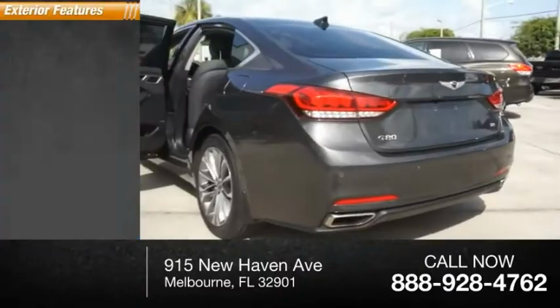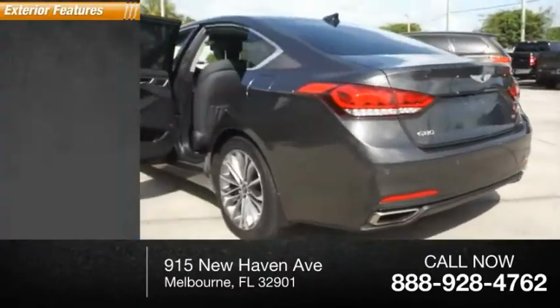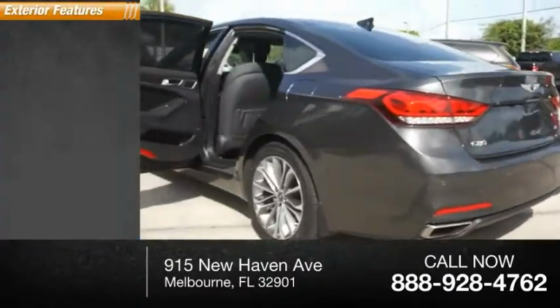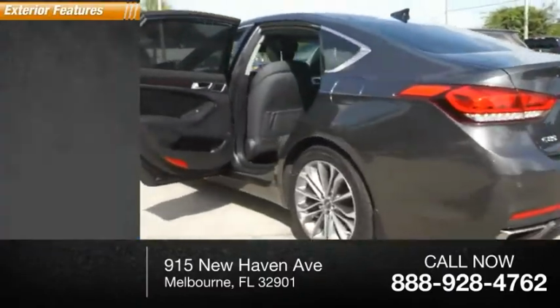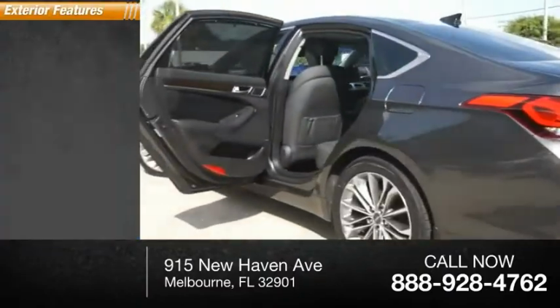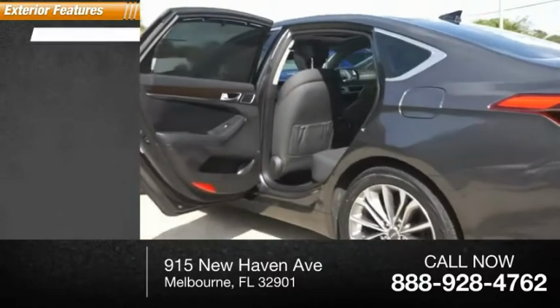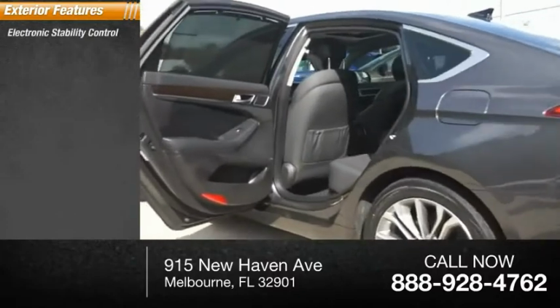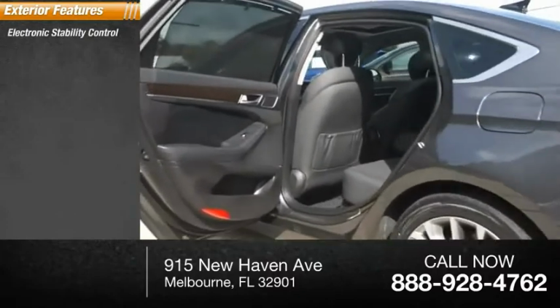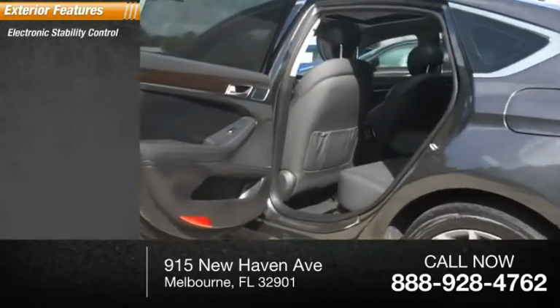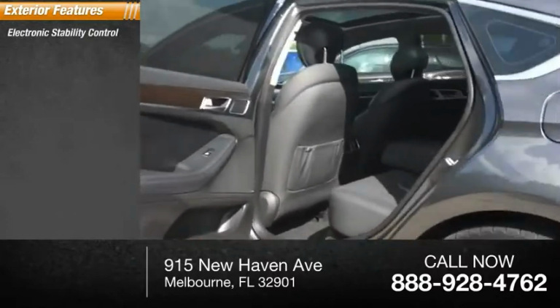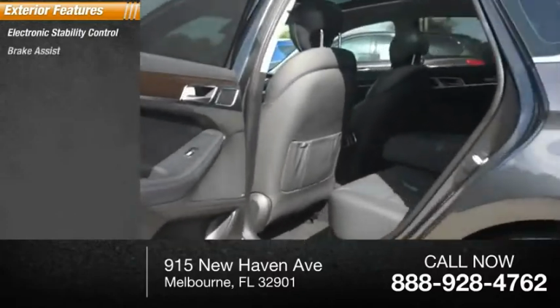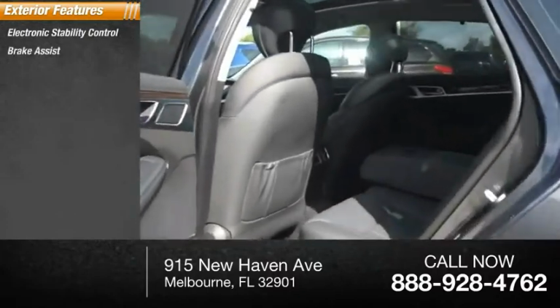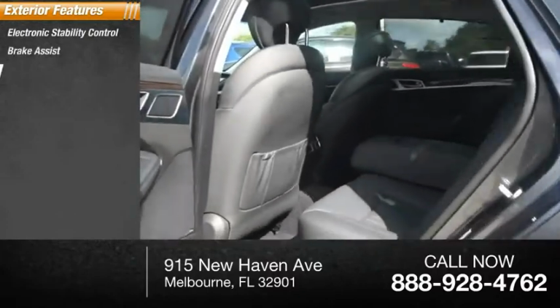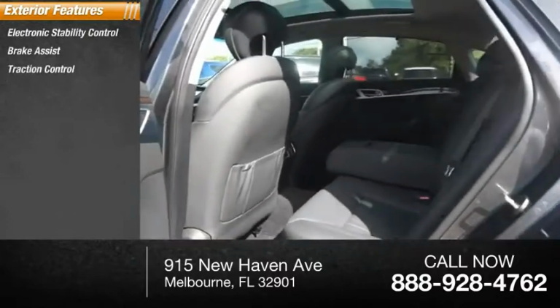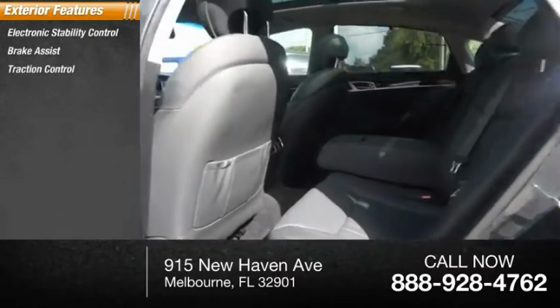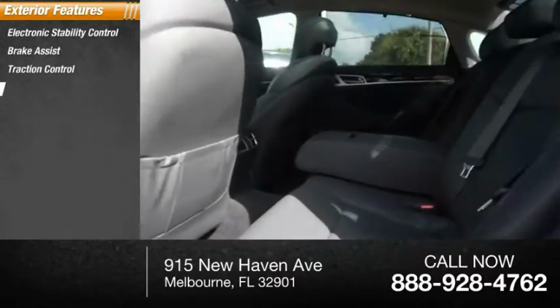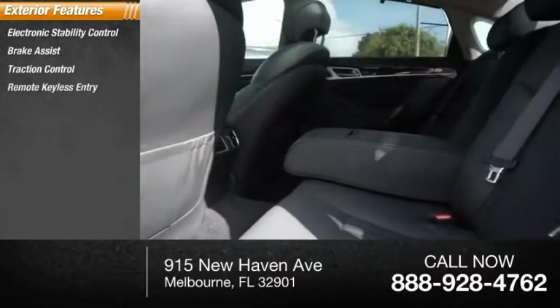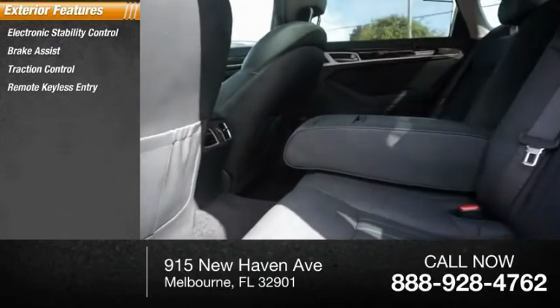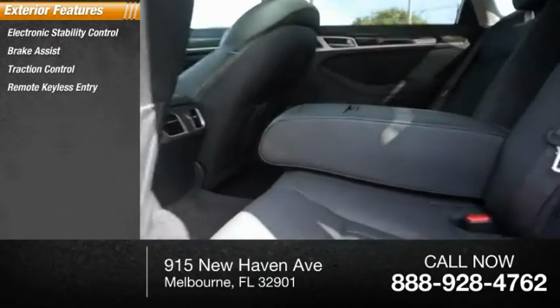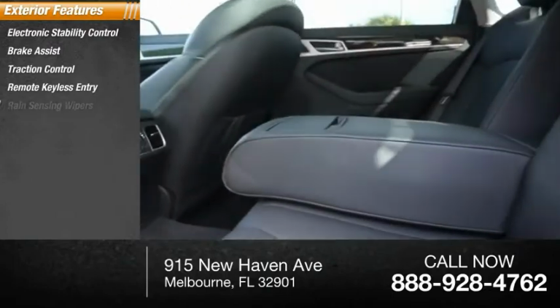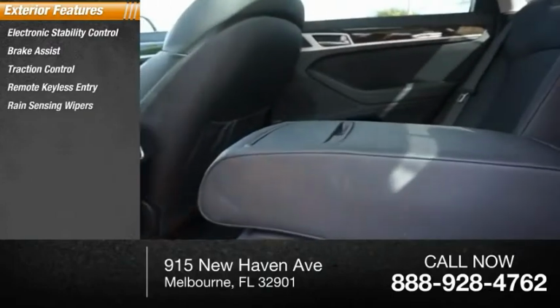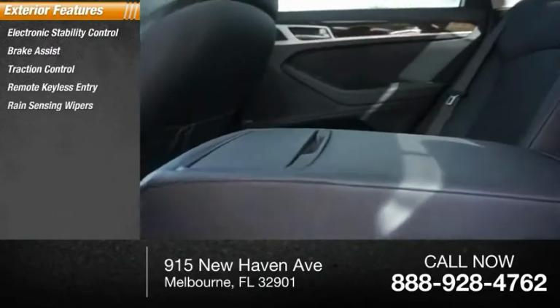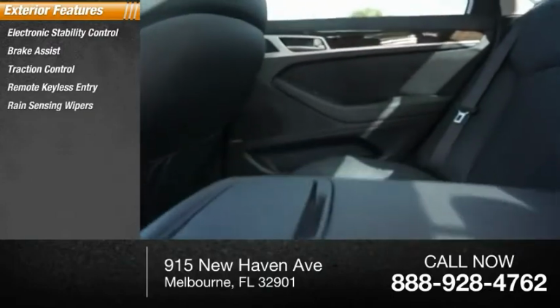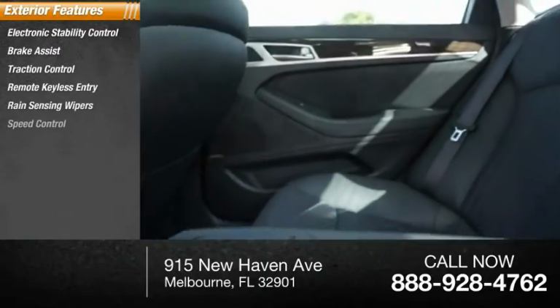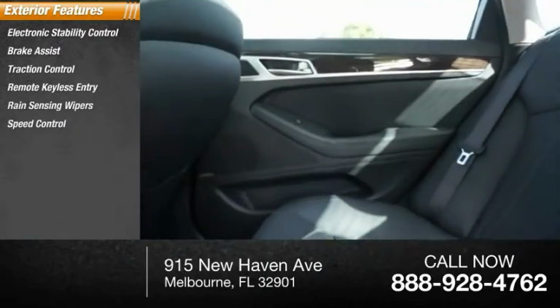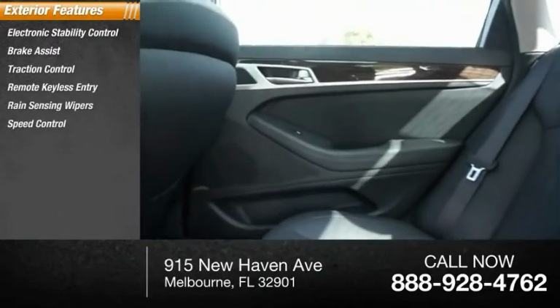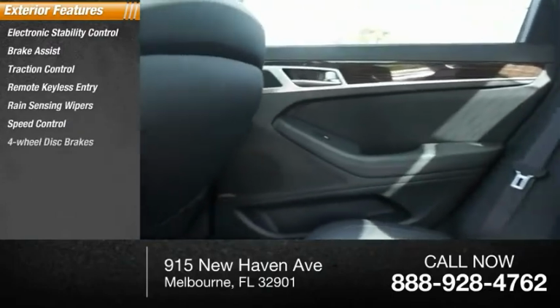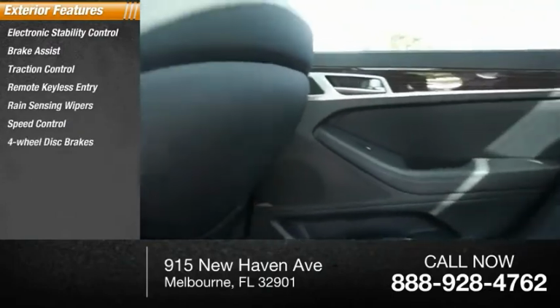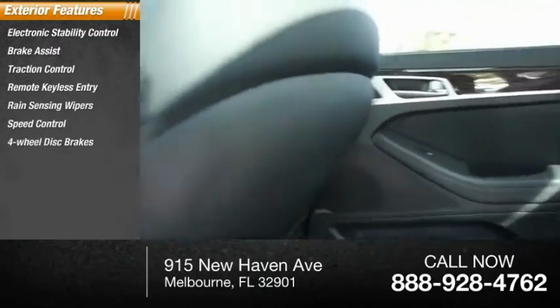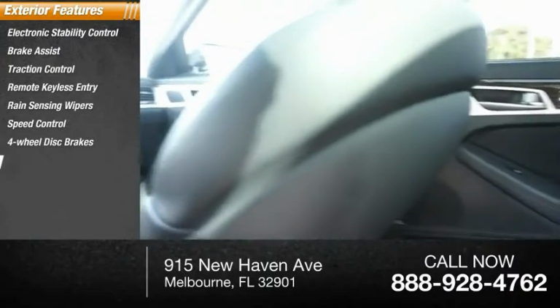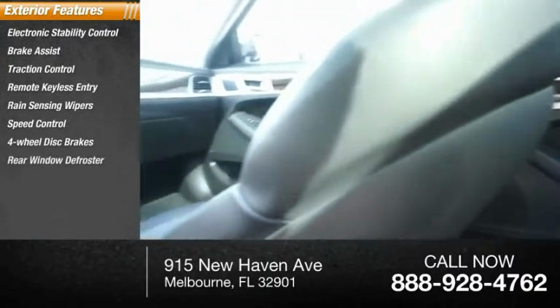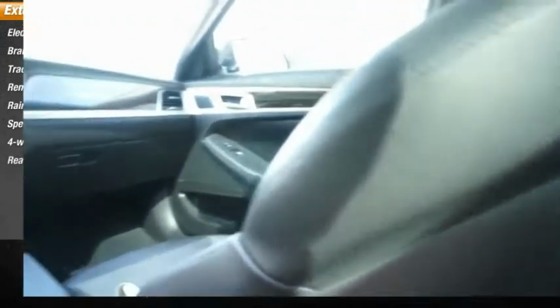Here are some of this vehicle's great options: electronic stability control, brake assist, traction control, remote keyless entry, rain-sensing wipers, speed control, four-wheel disc brakes, and rear window defroster.